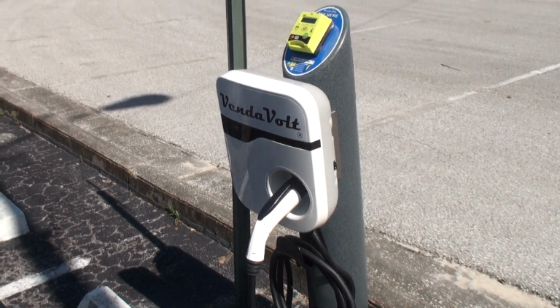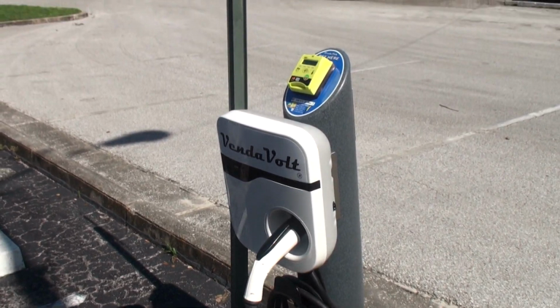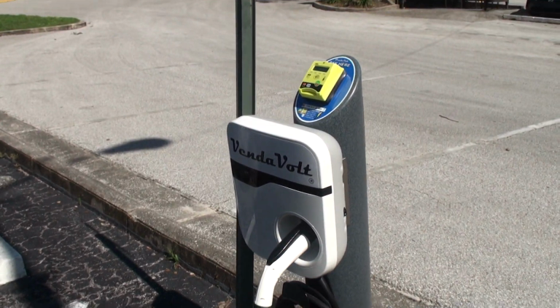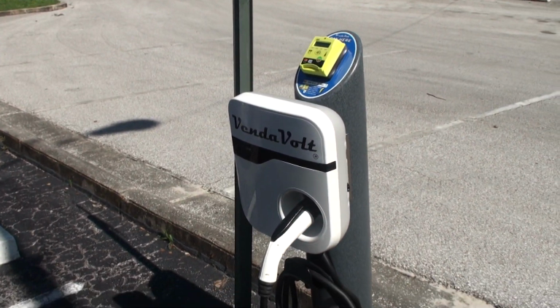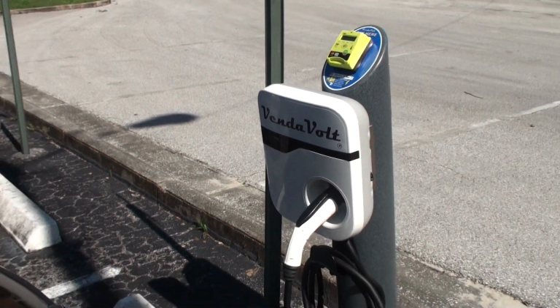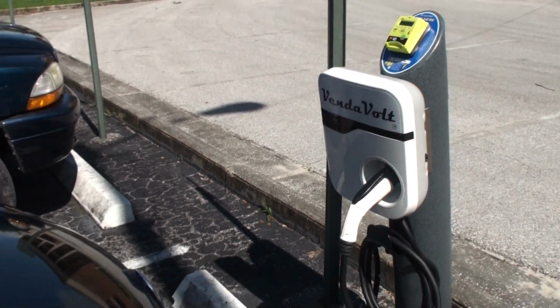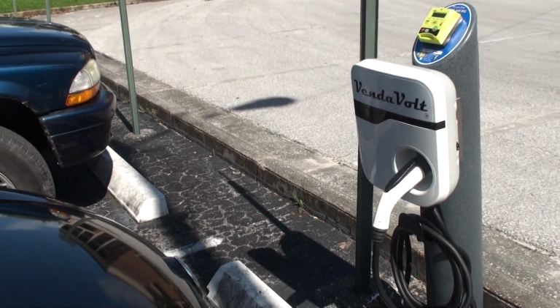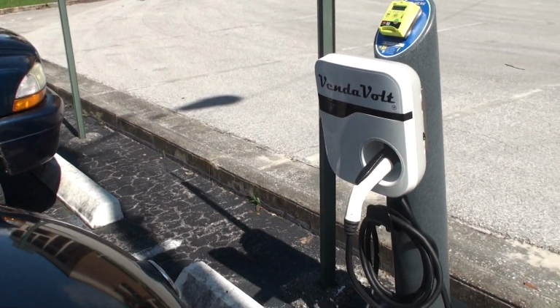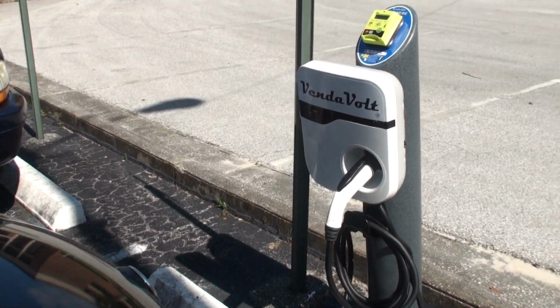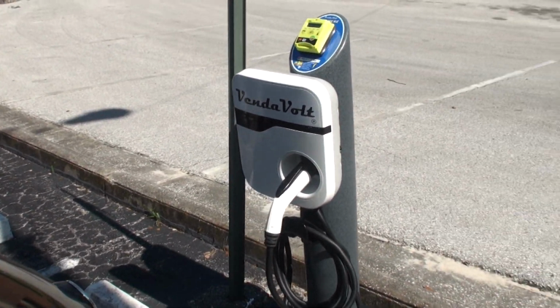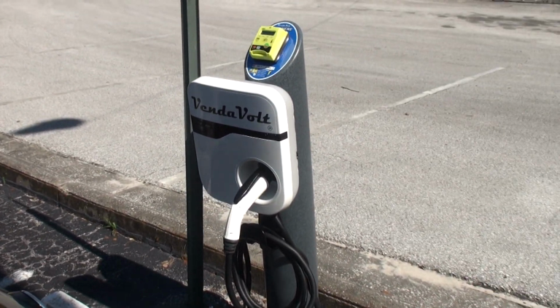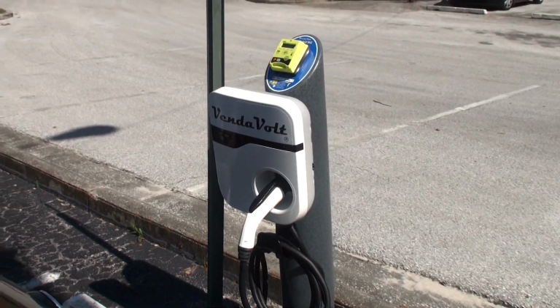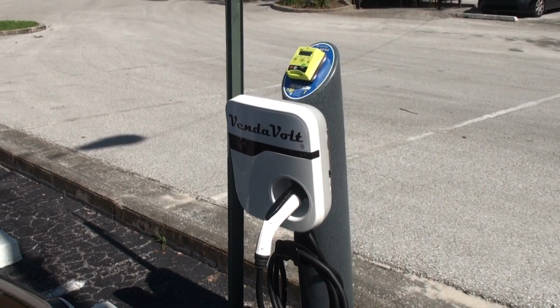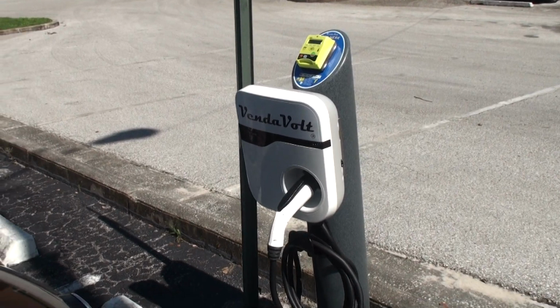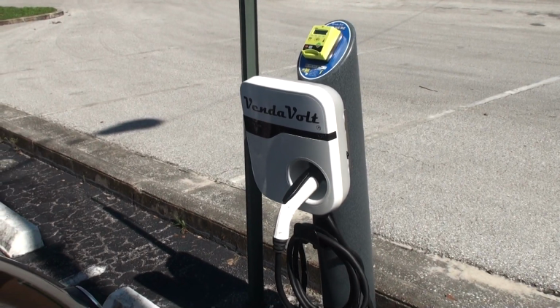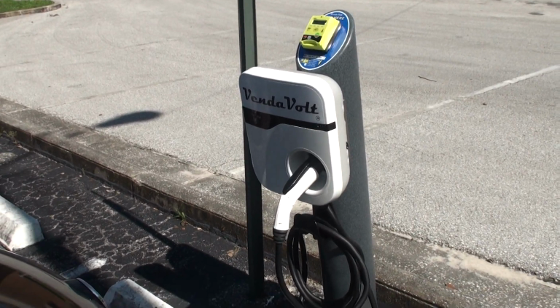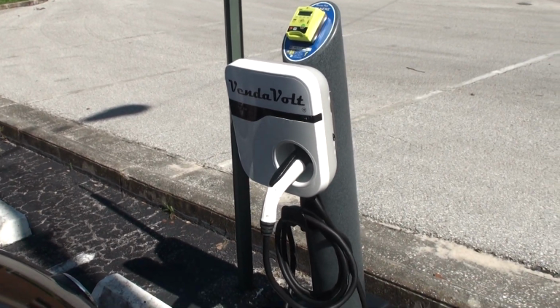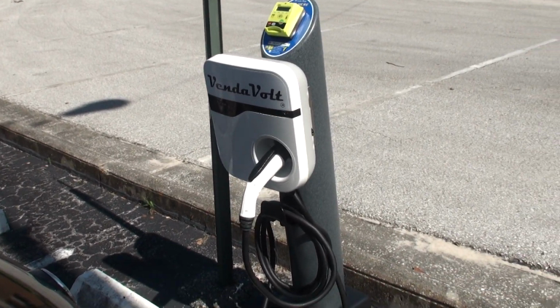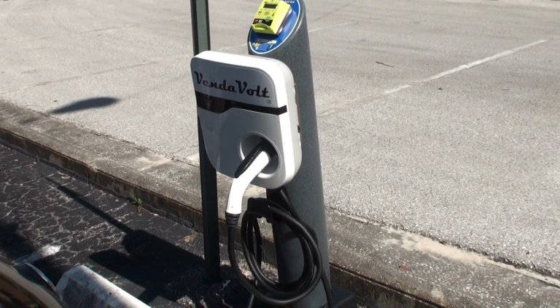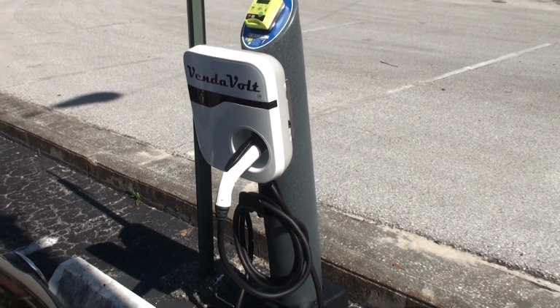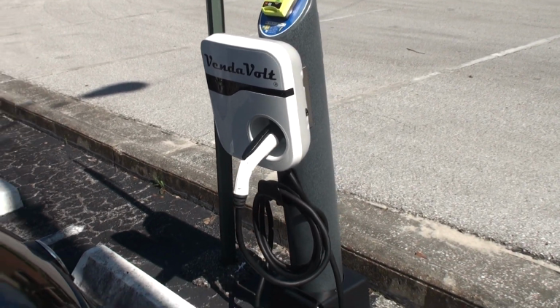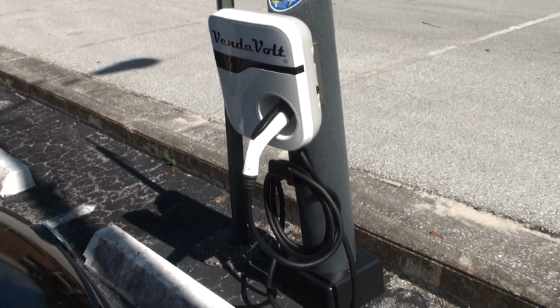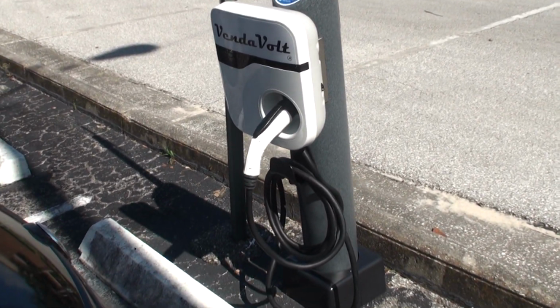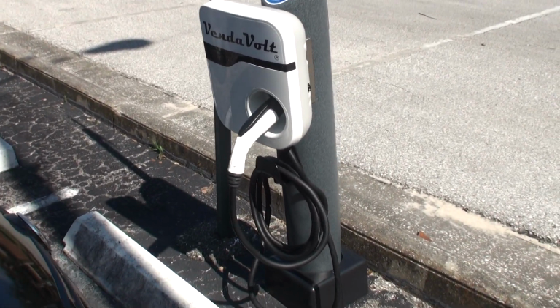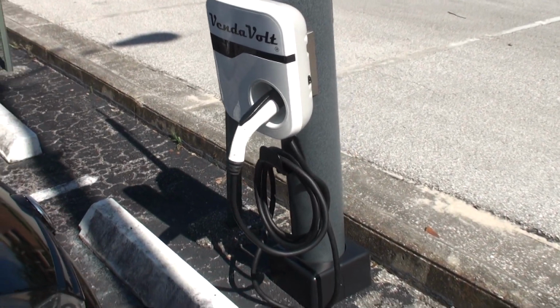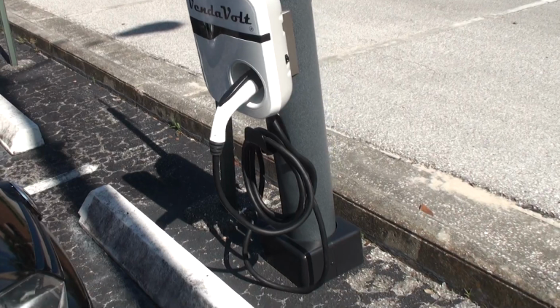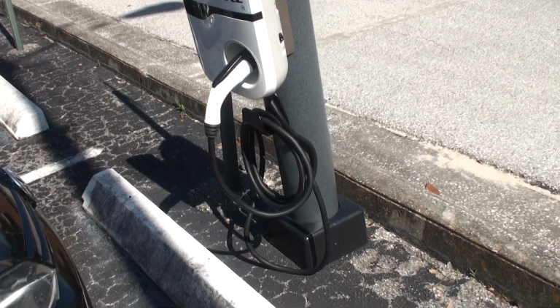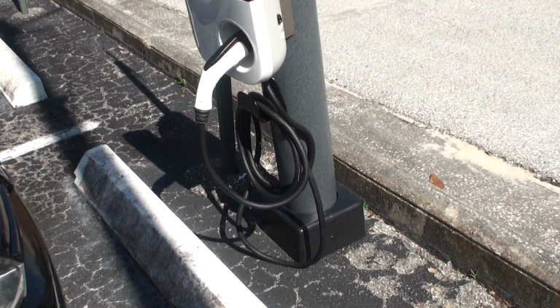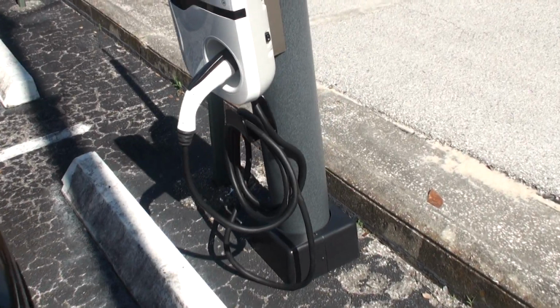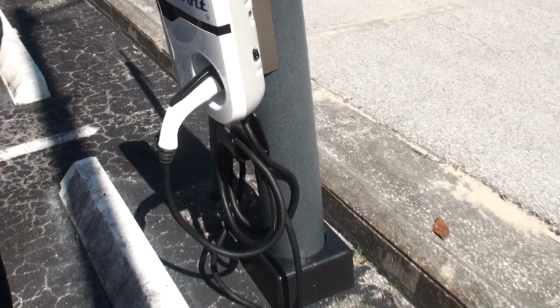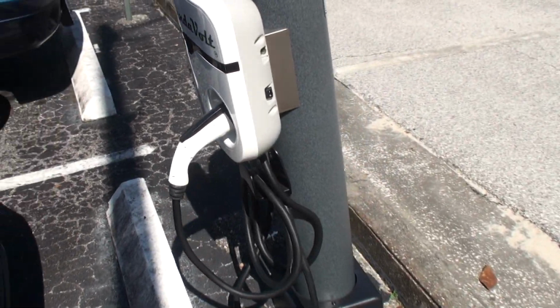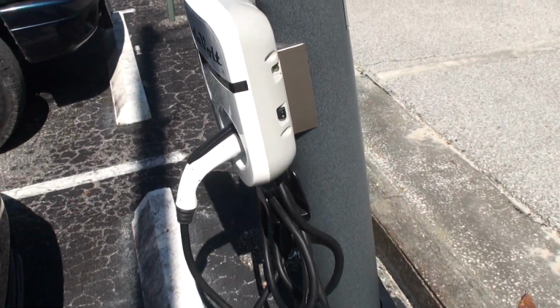Bosch is offering a three-year warranty on their product, and there are many other manufacturers of these charging stations. Our Vendevault package works with virtually any electric charging system.